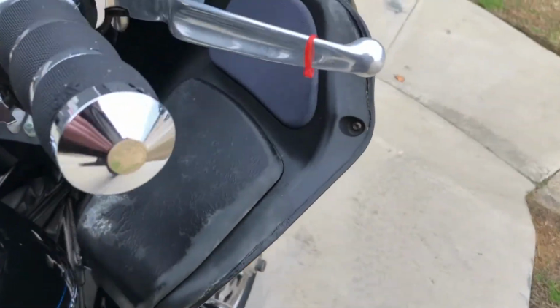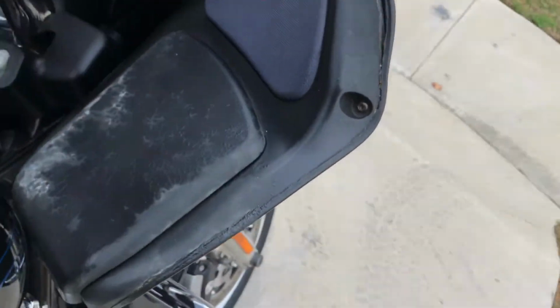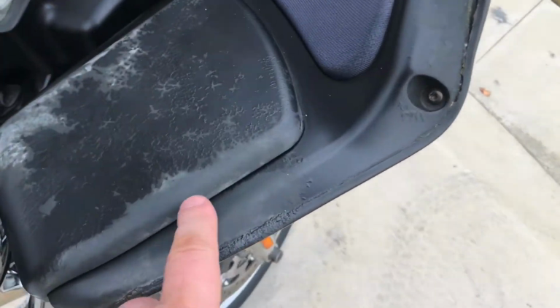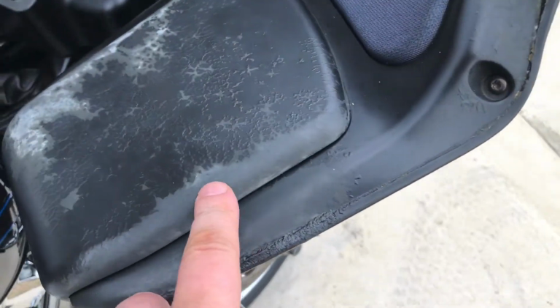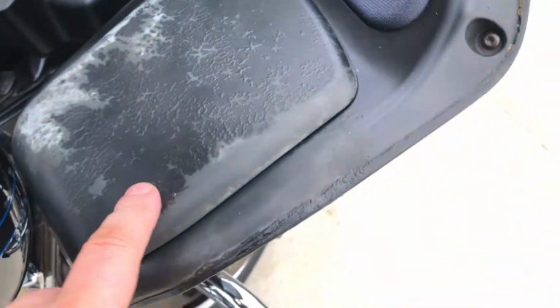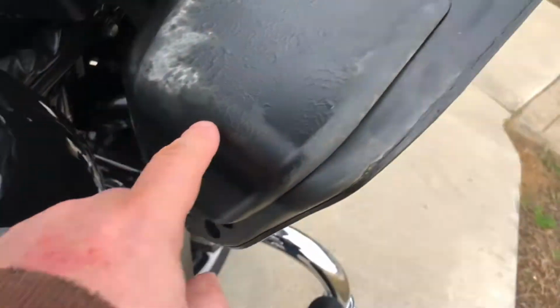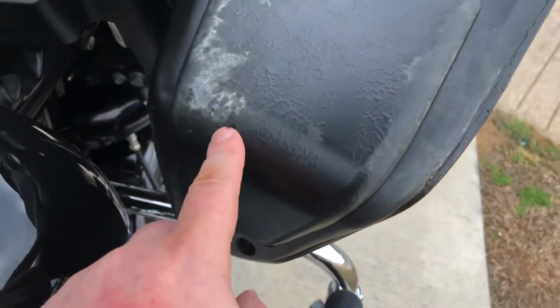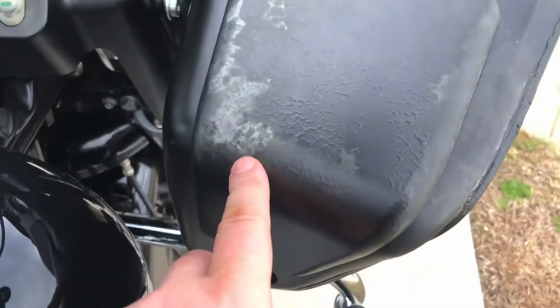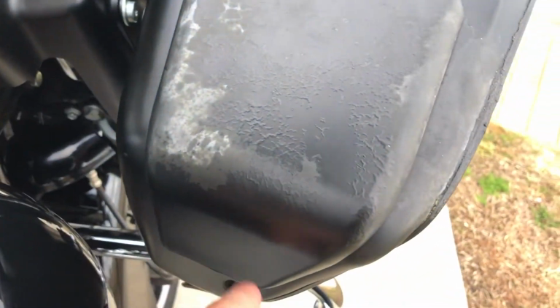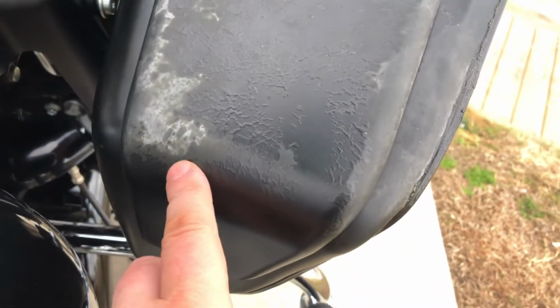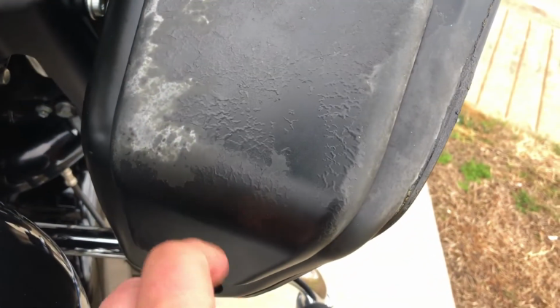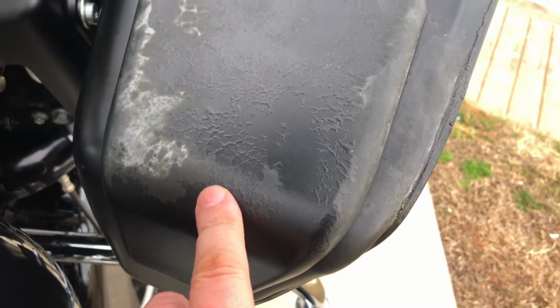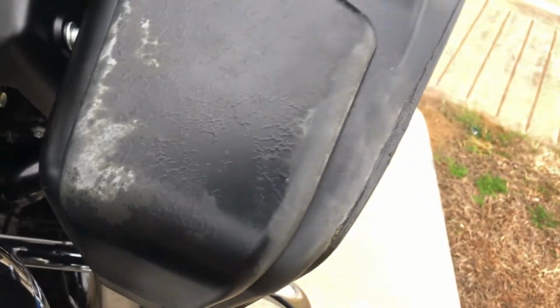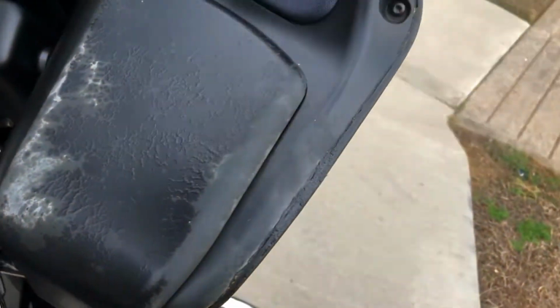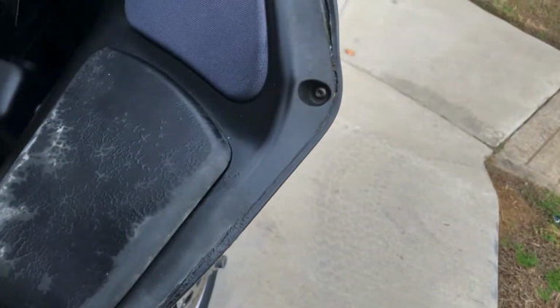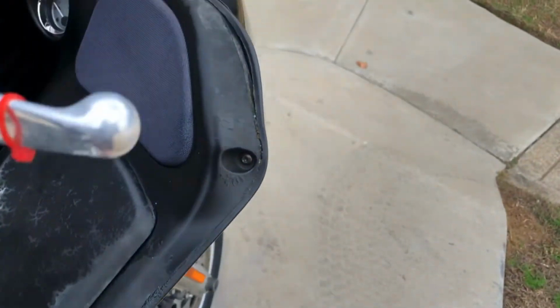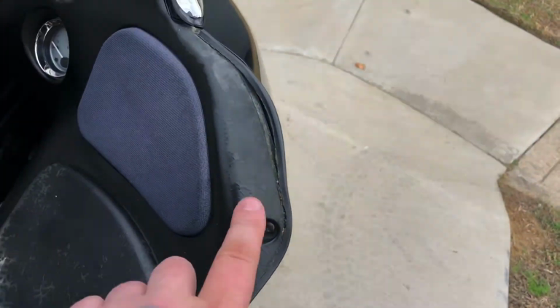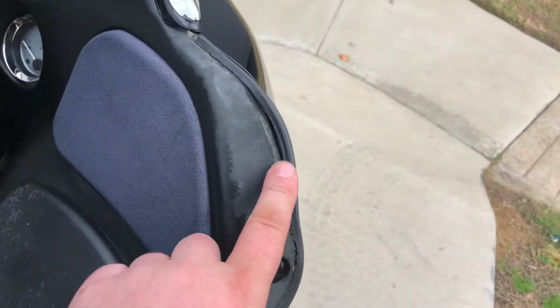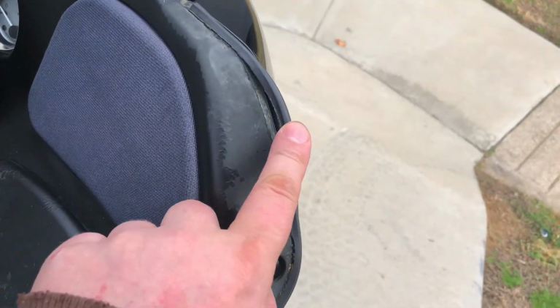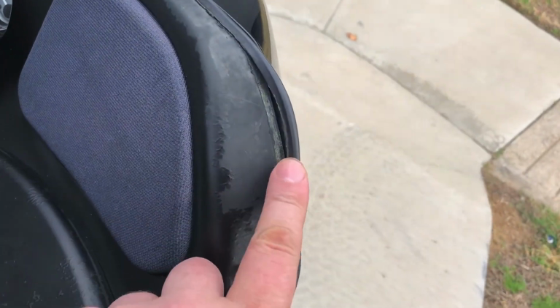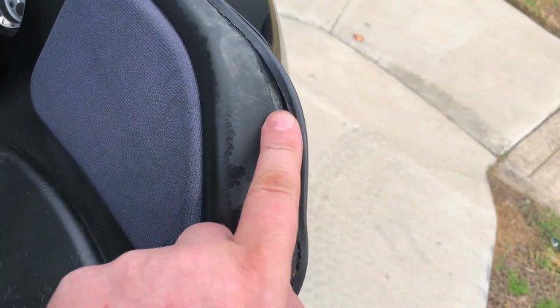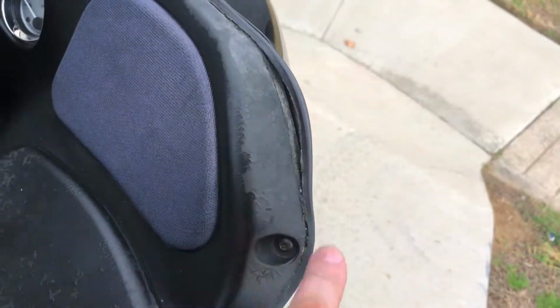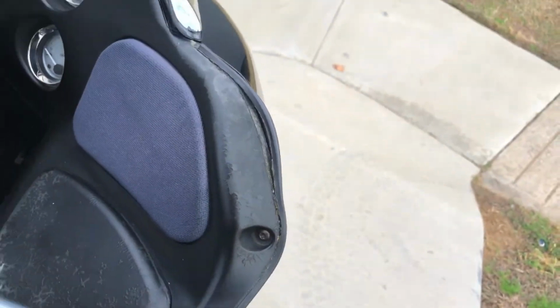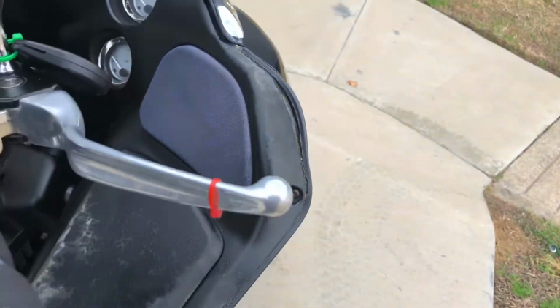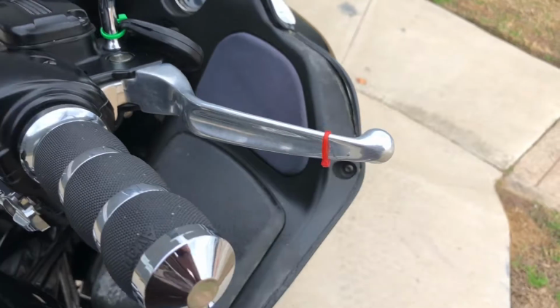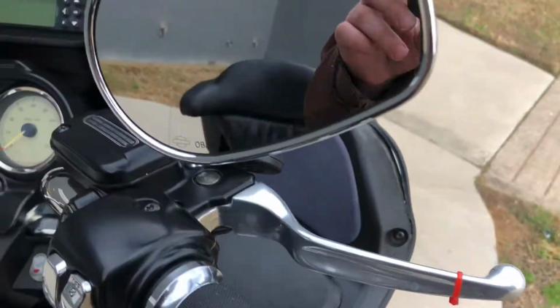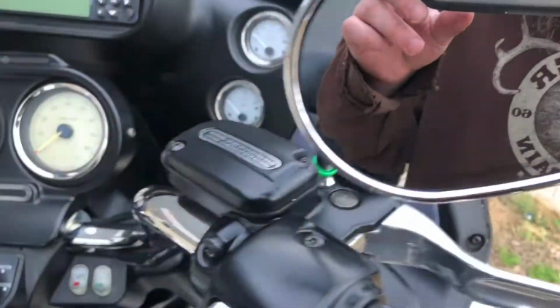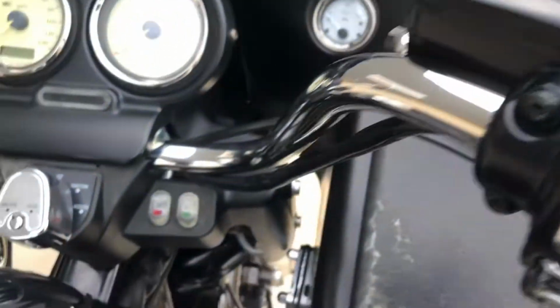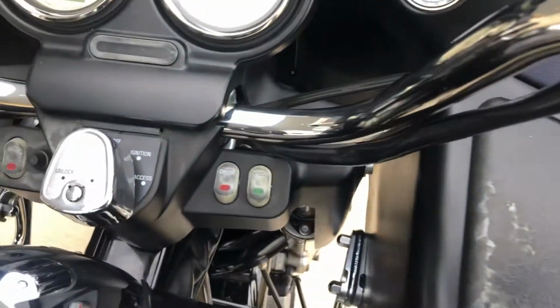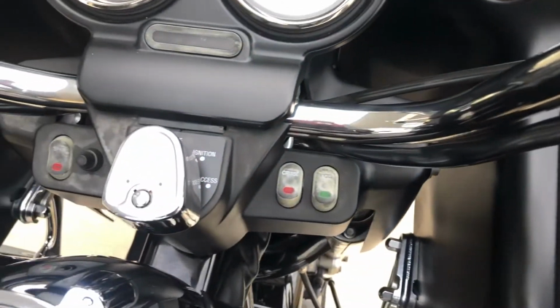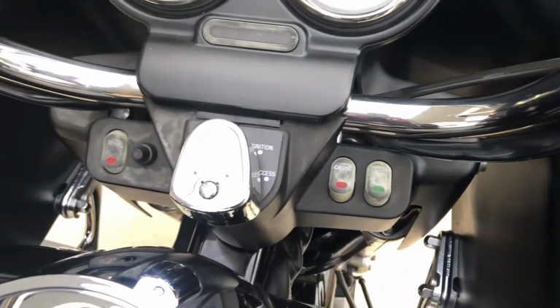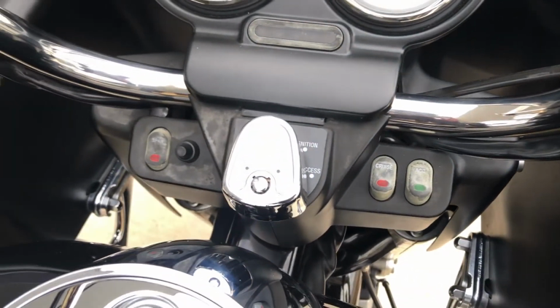You can see right here the paint on the inner fairing is chipping off. The switches are faded.